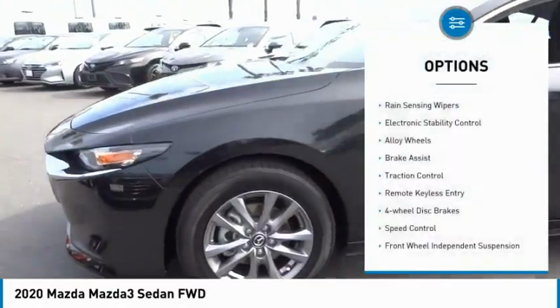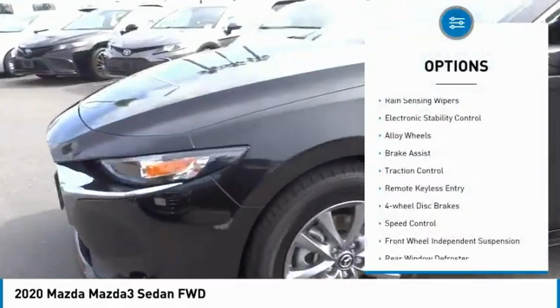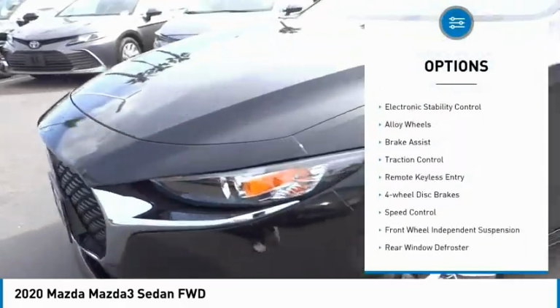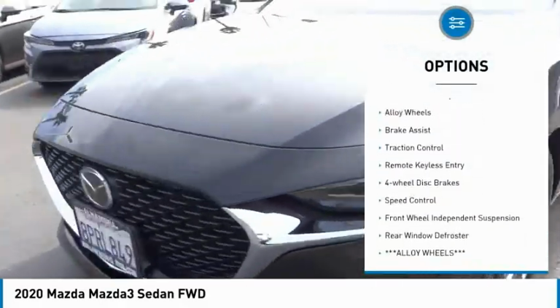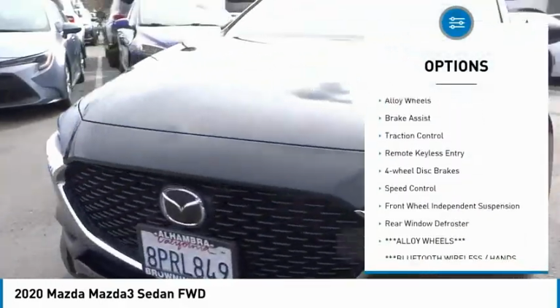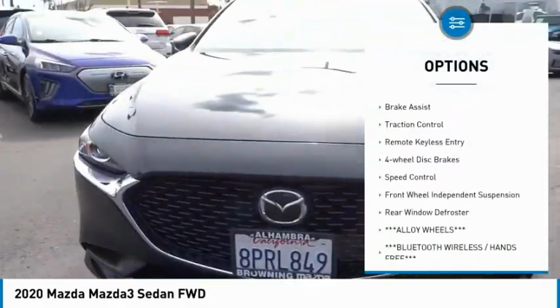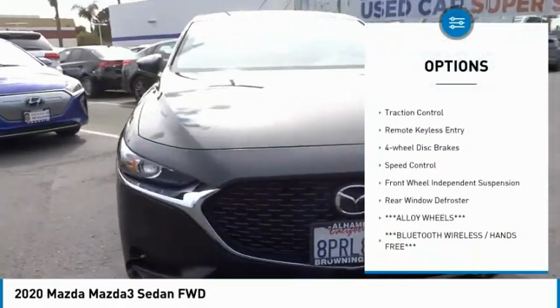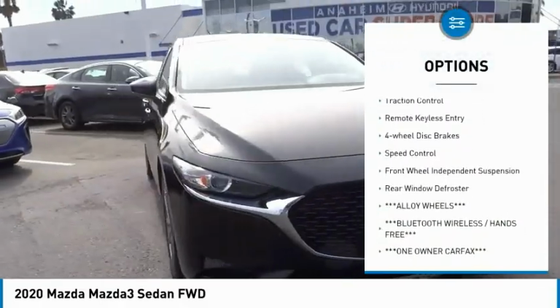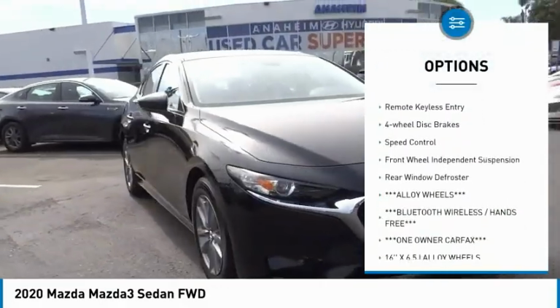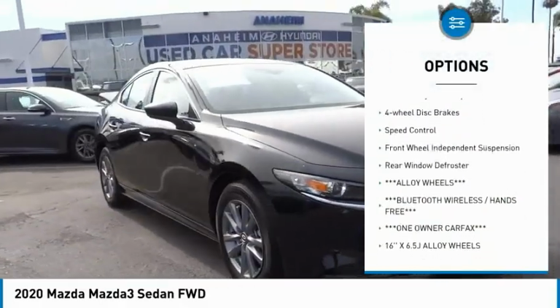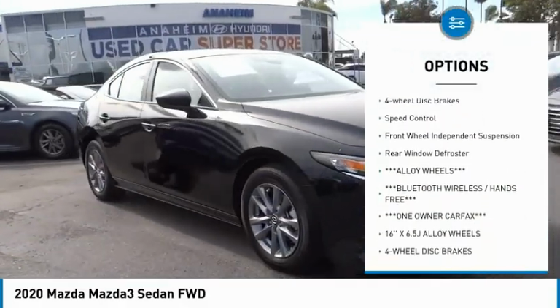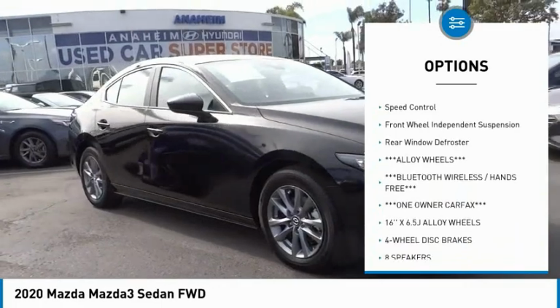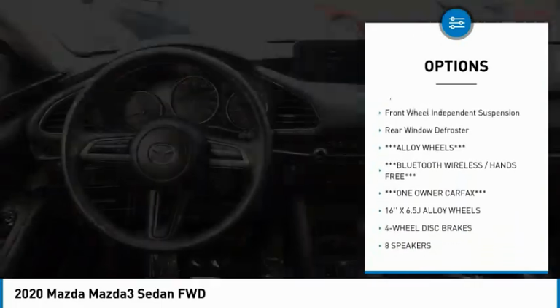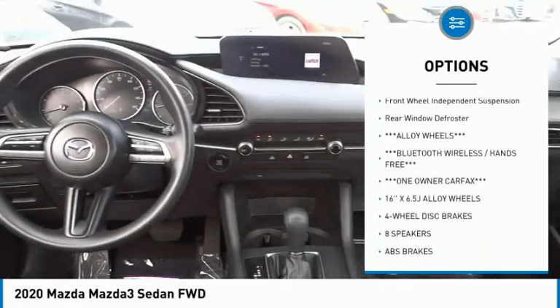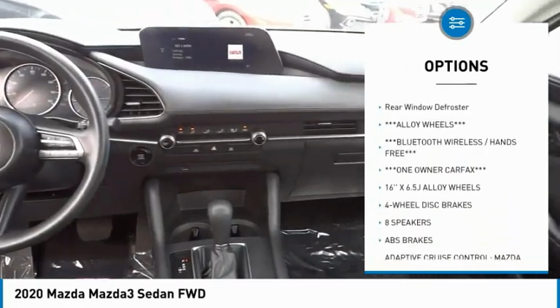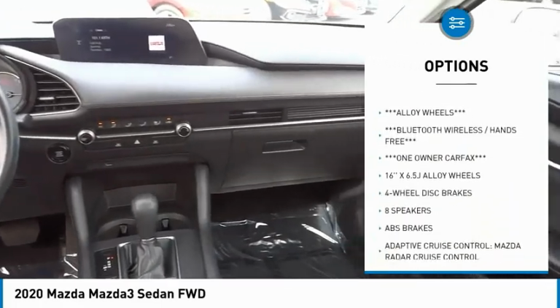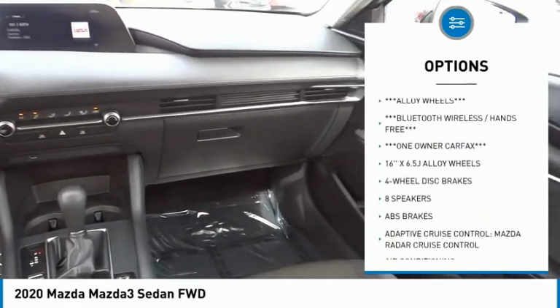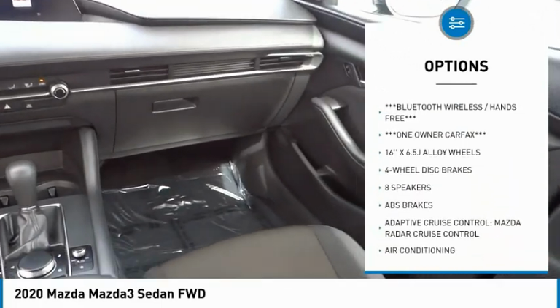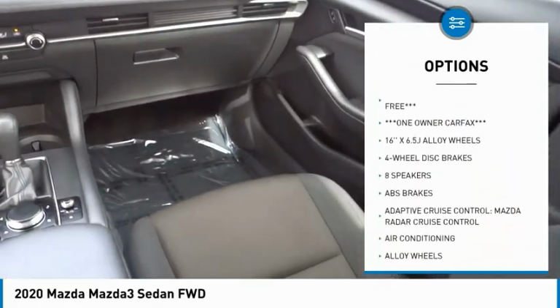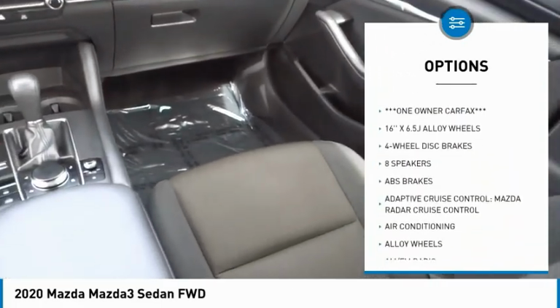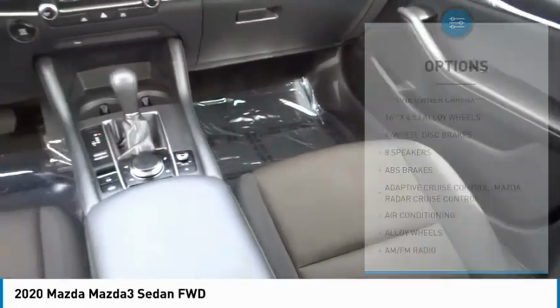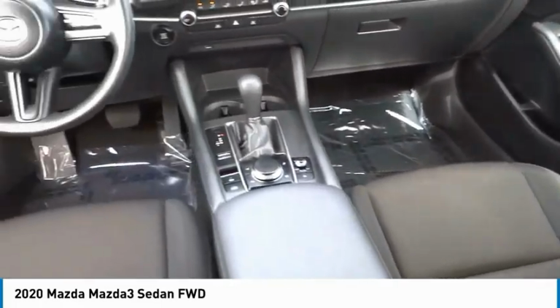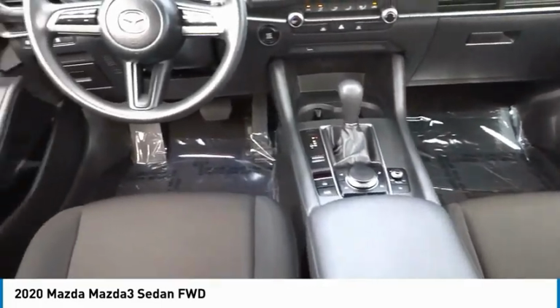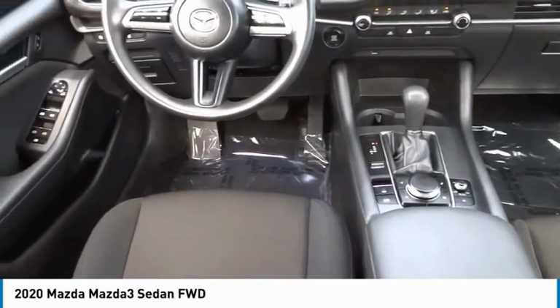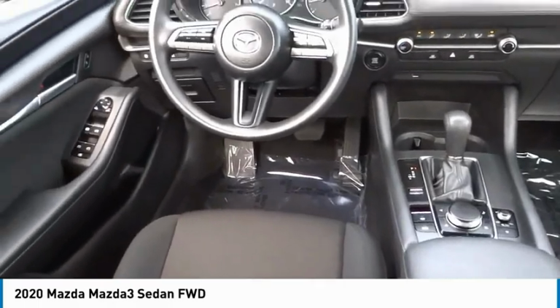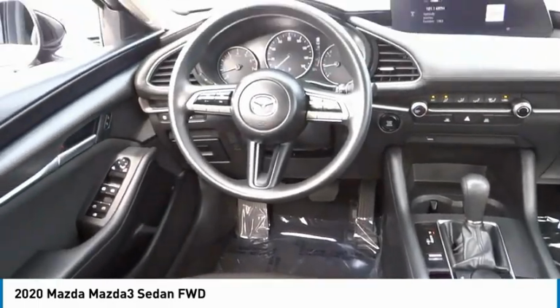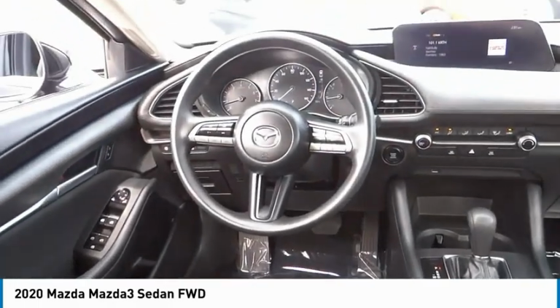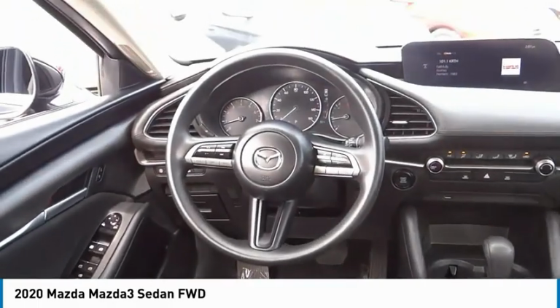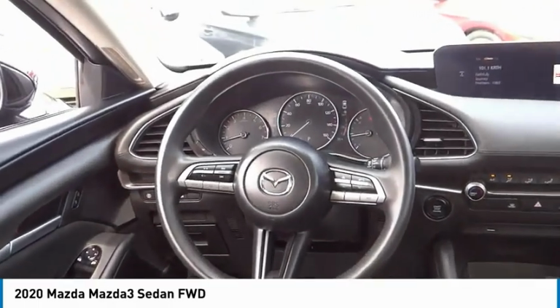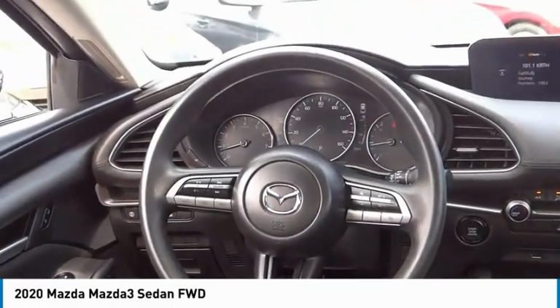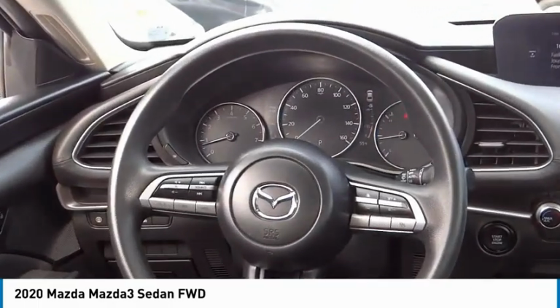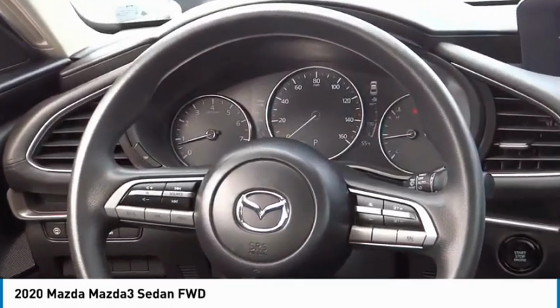Rain-sensing wipers, electronic stability control, alloy wheels, brake assist, traction control, remote keyless entry, four-wheel disc brakes, speed control, front-wheel independent suspension, rear window defroster.